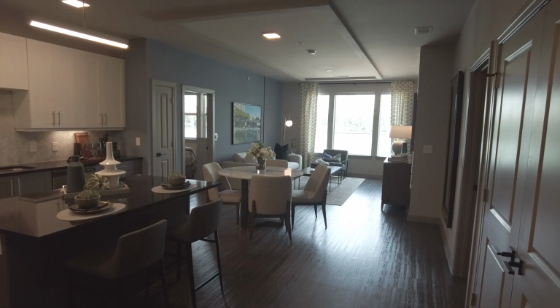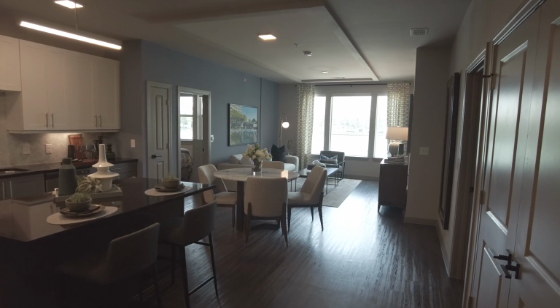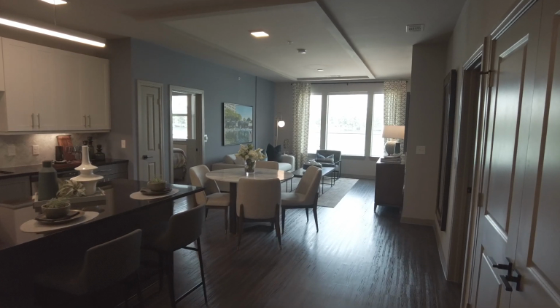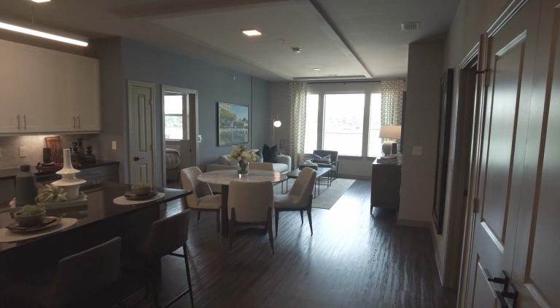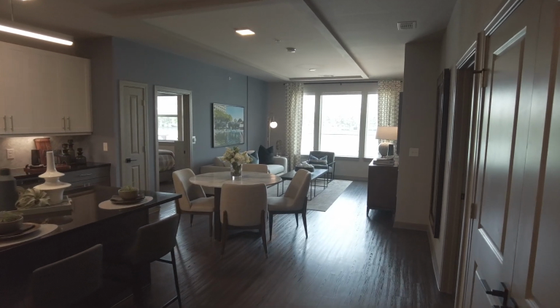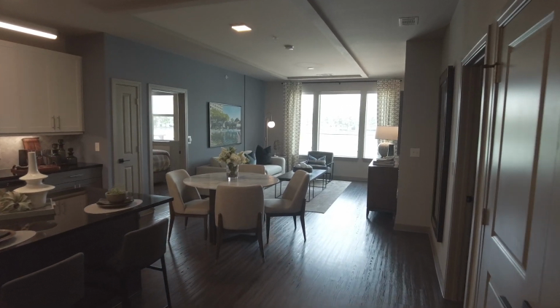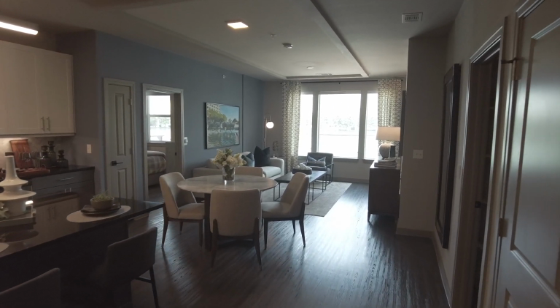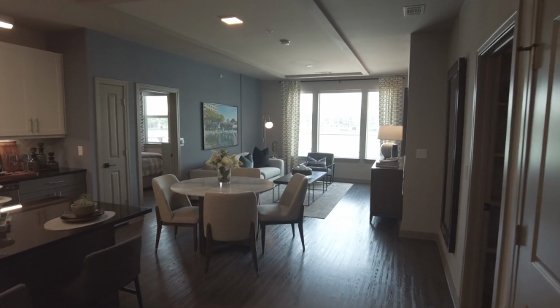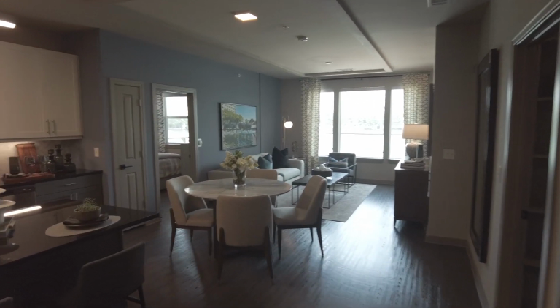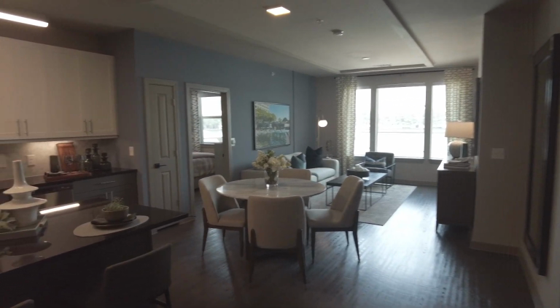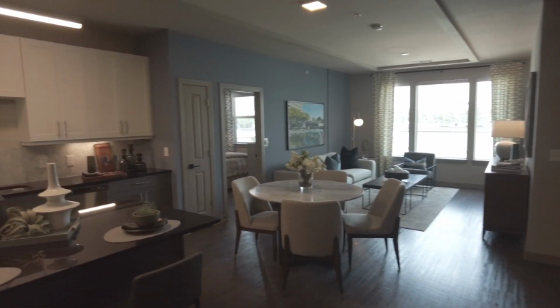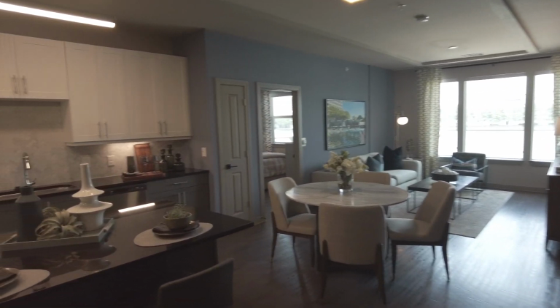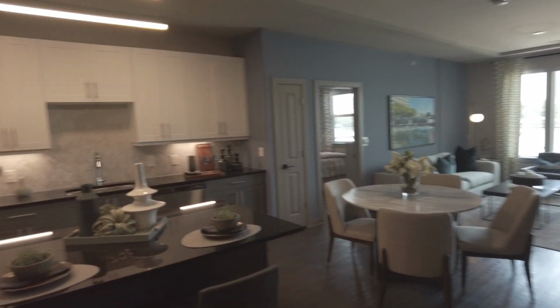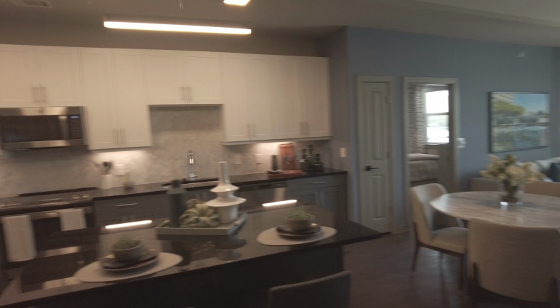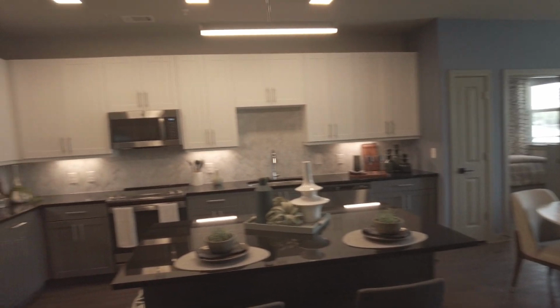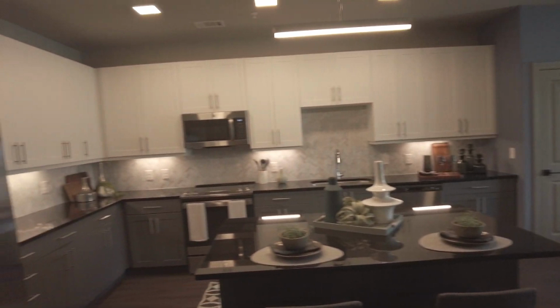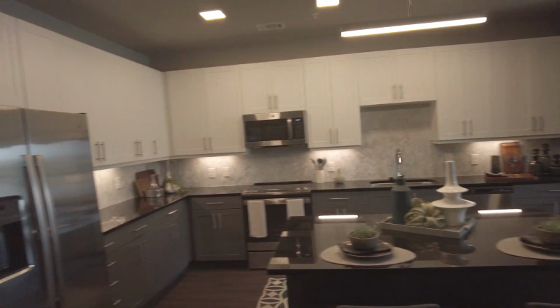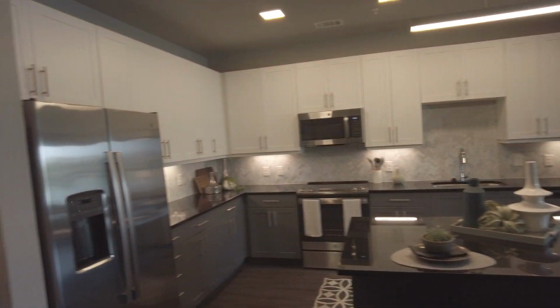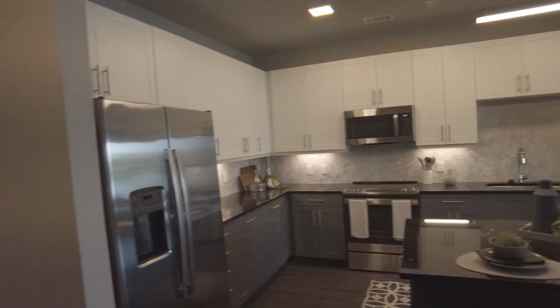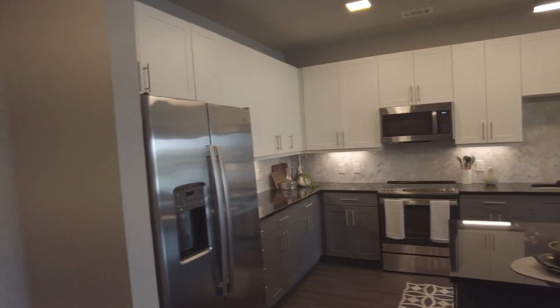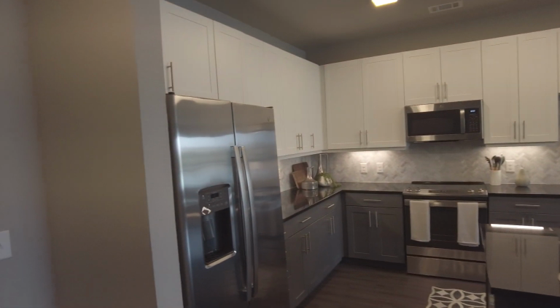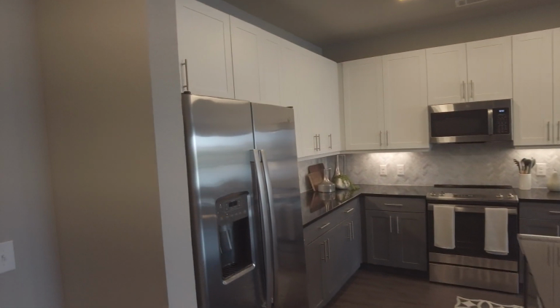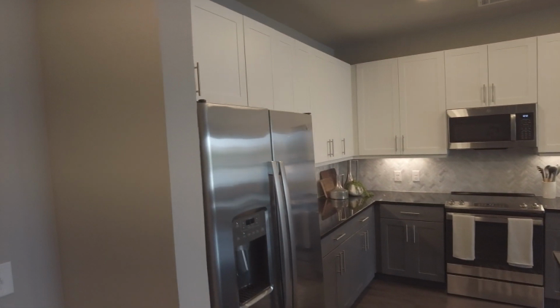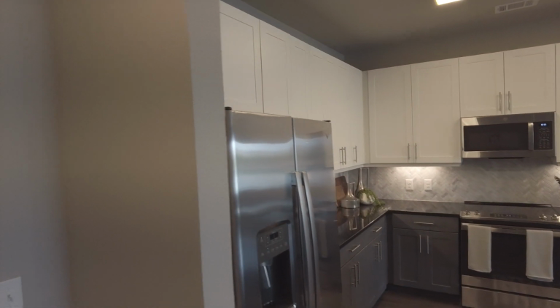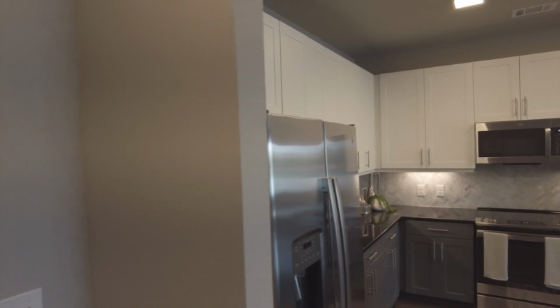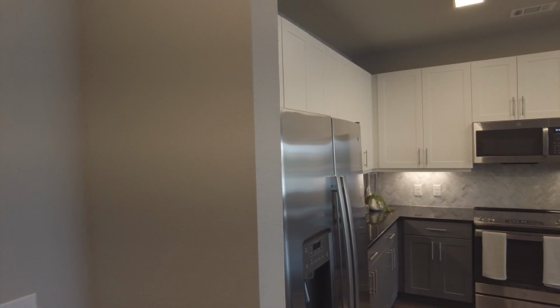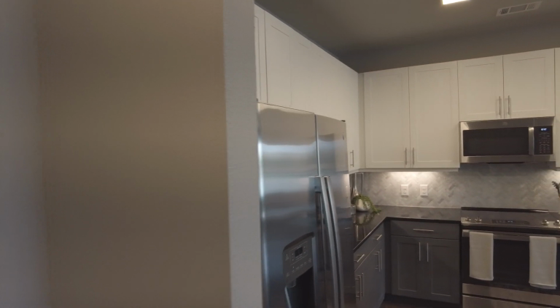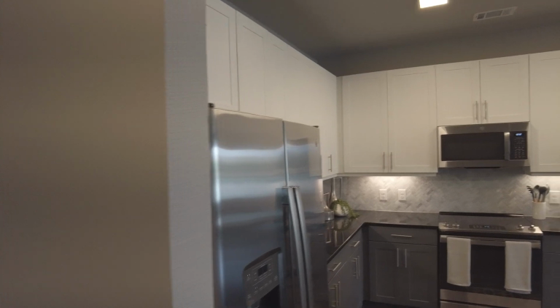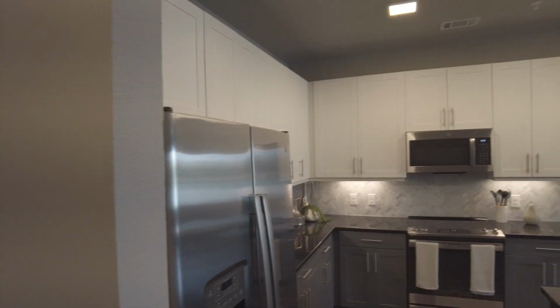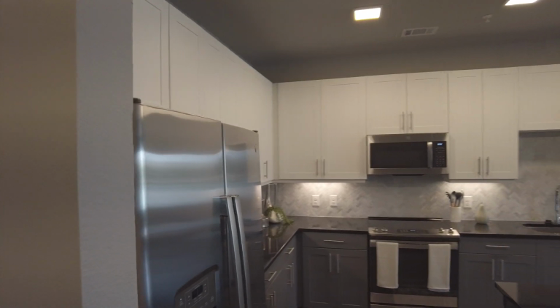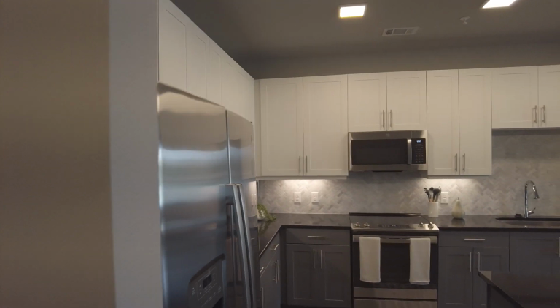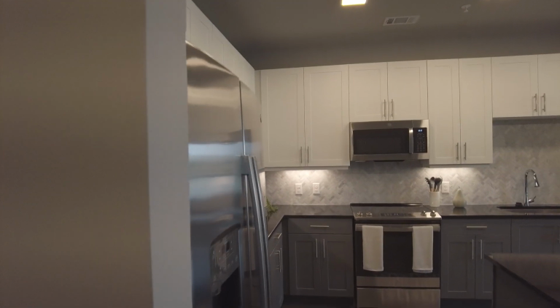Hey everyone, this is Grant Bynum with Uptown 101, and we're doing a brief walkthrough of an absolutely gorgeous, all-new luxury apartment in the Las Colinas area. It's called 880 Lynn.